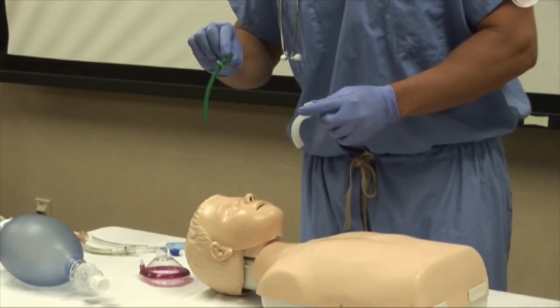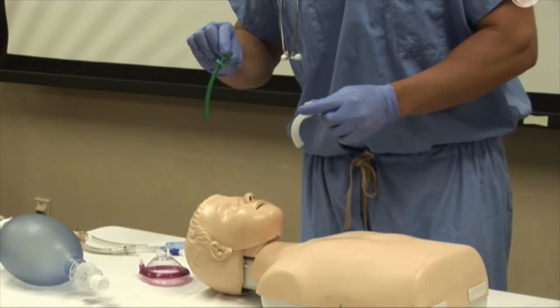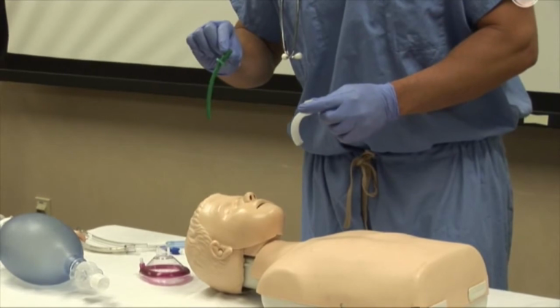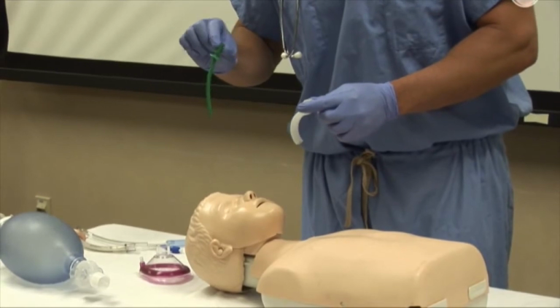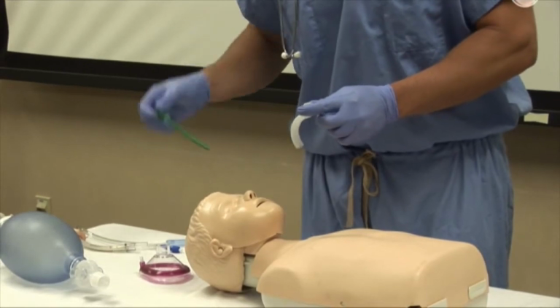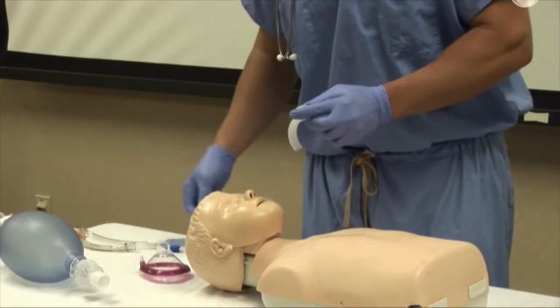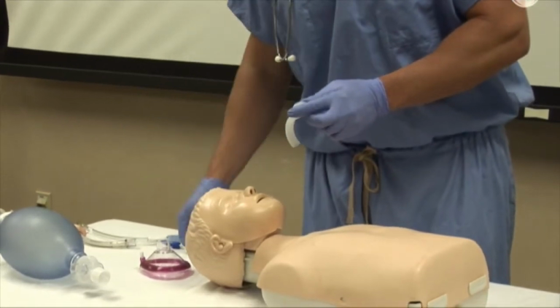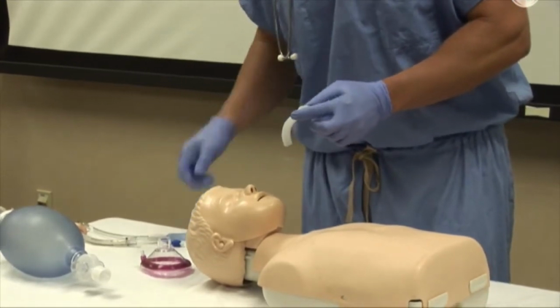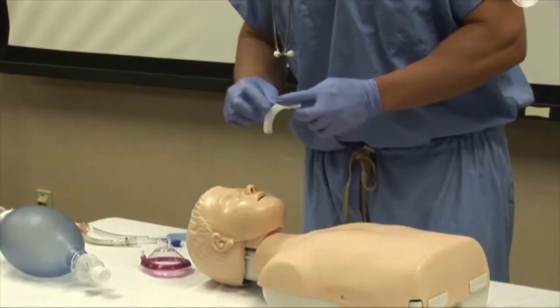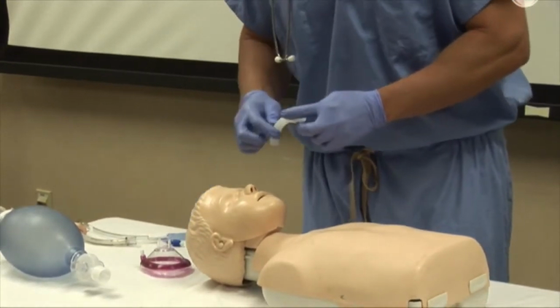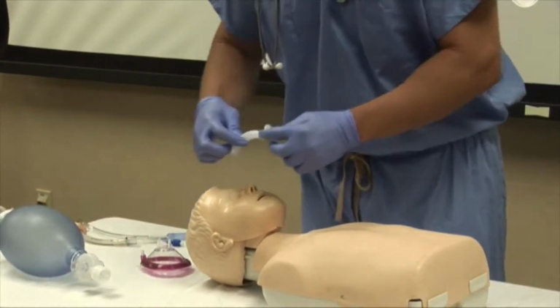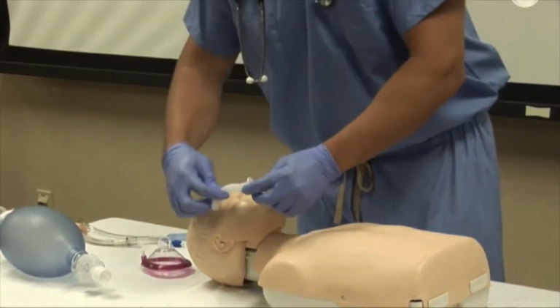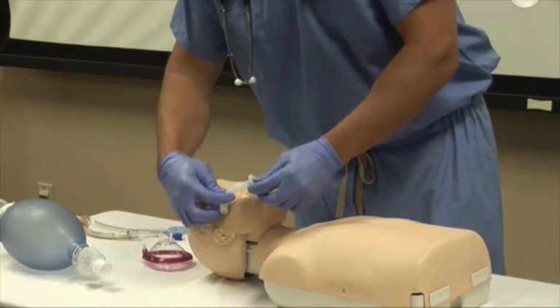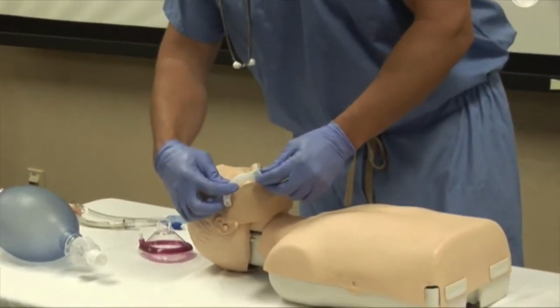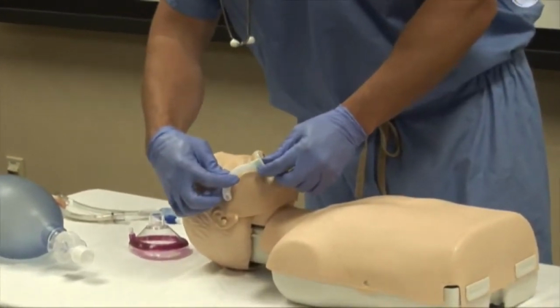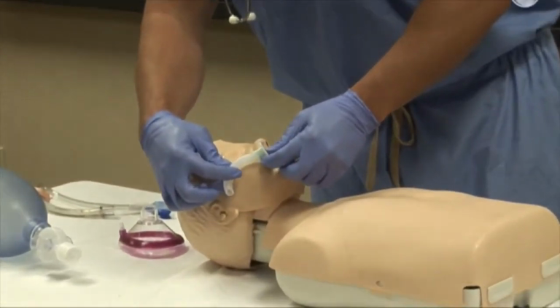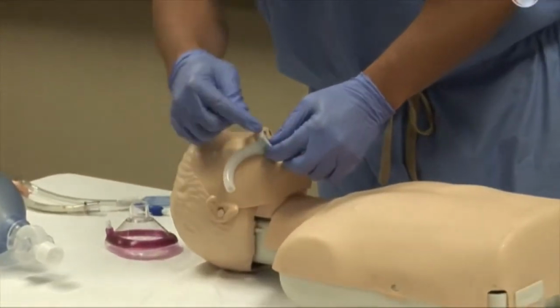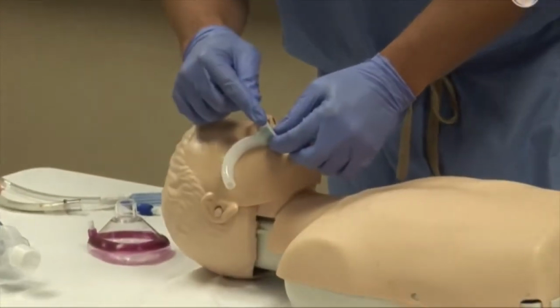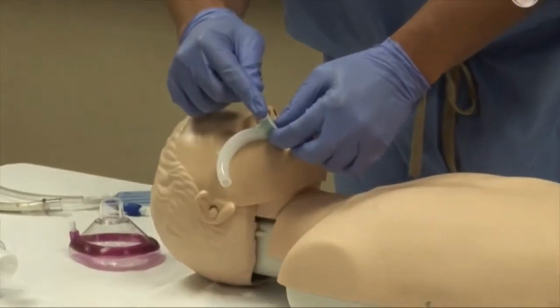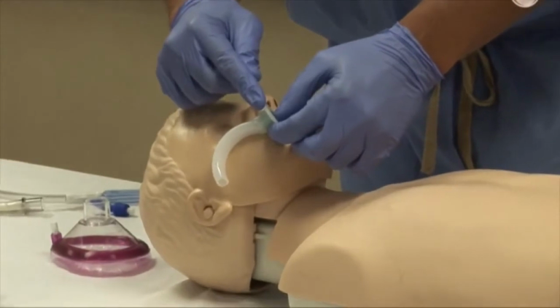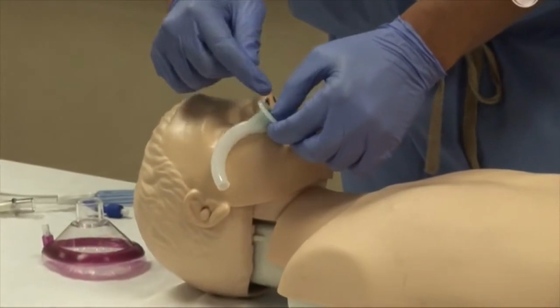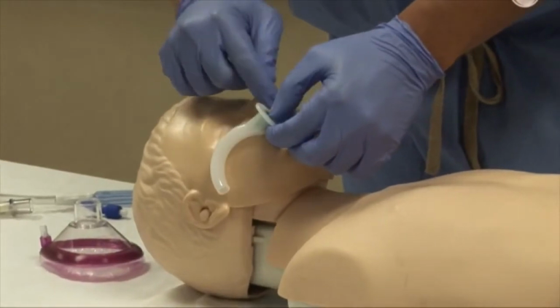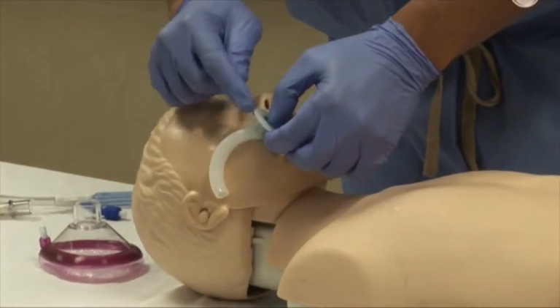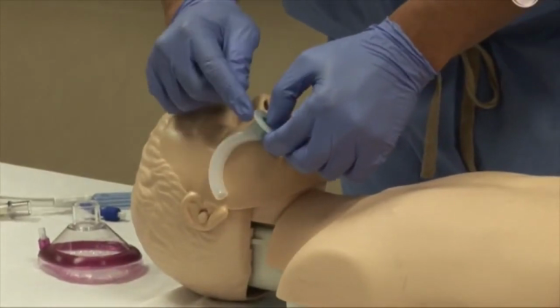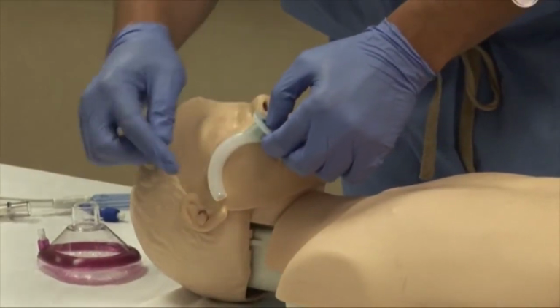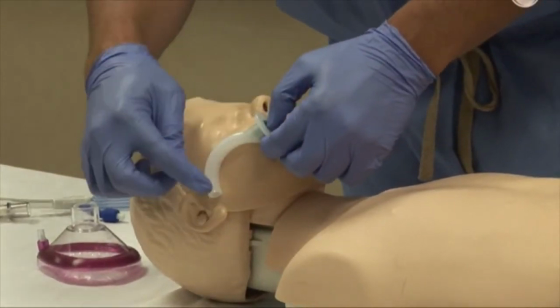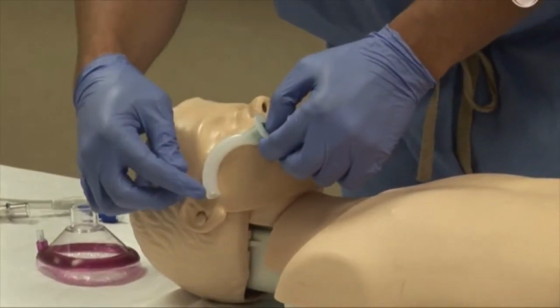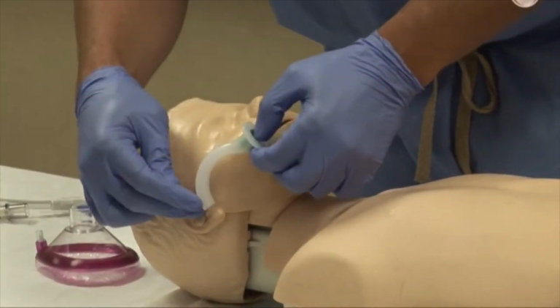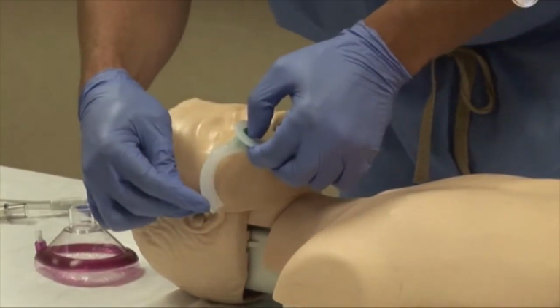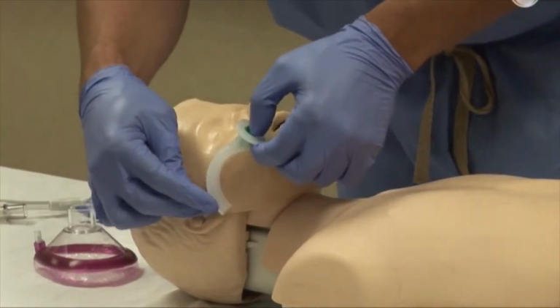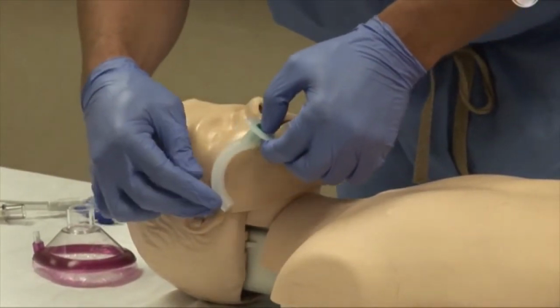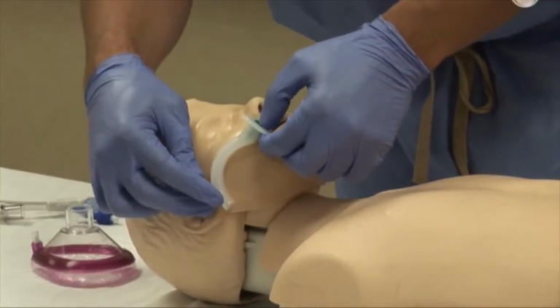Selection of a proper sized oropharyngeal airway is done by assessing the flange at the lips of the patient, and the tip of the airway should be at the angle of the jaw.